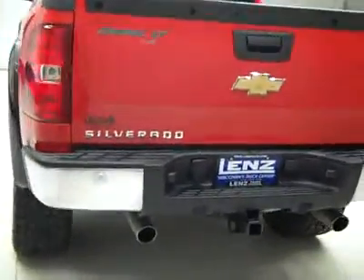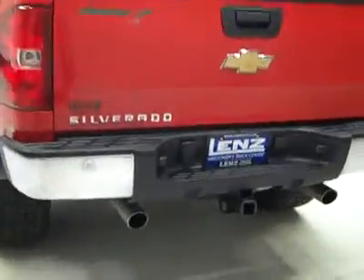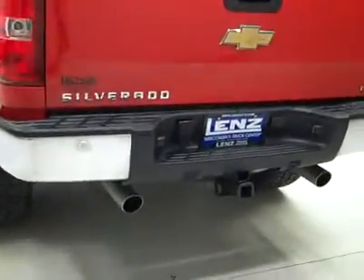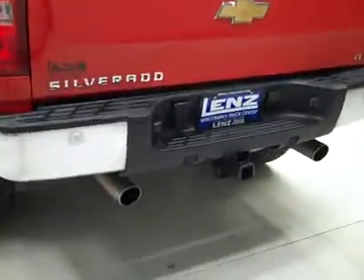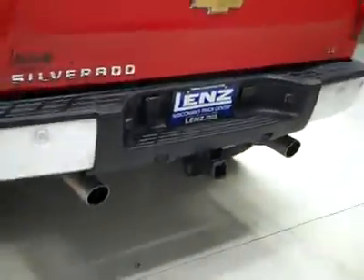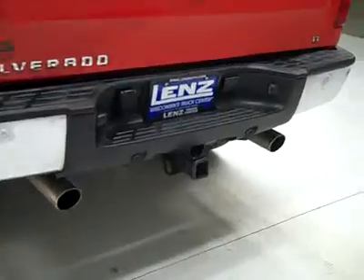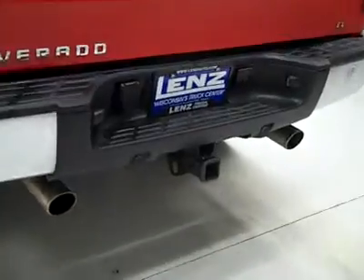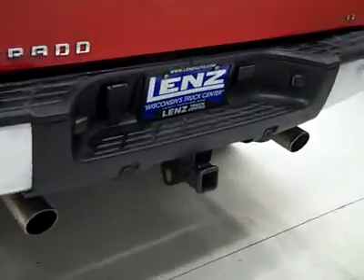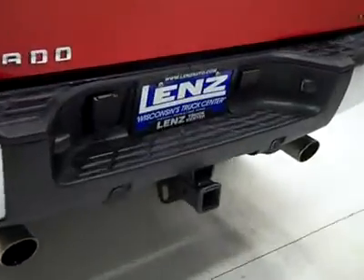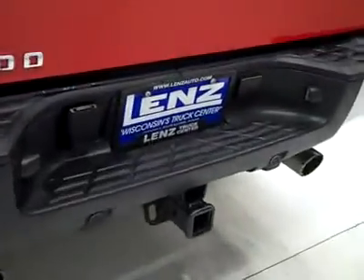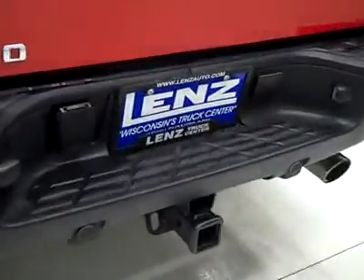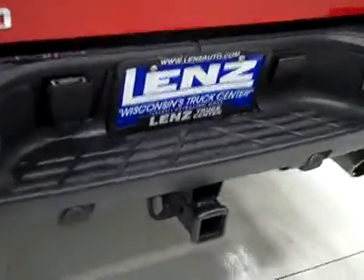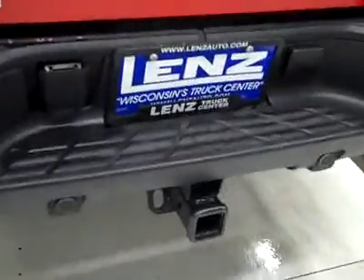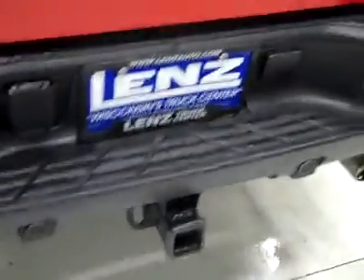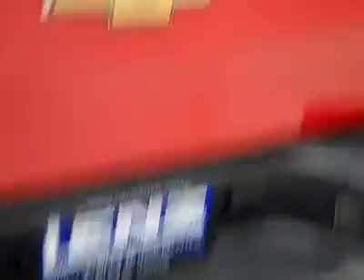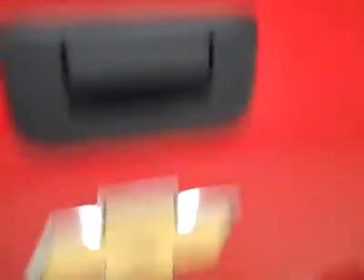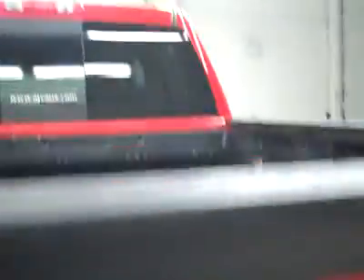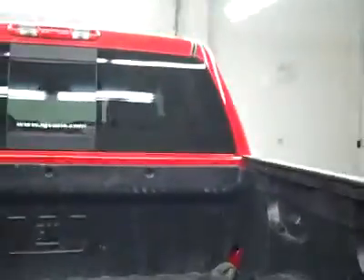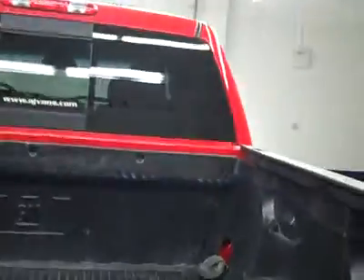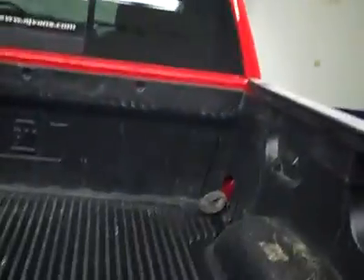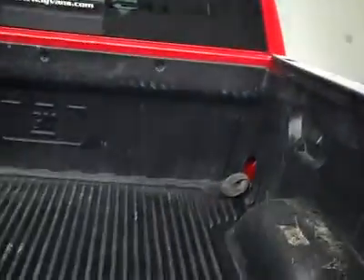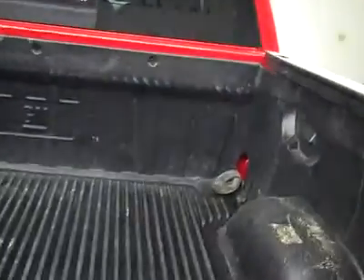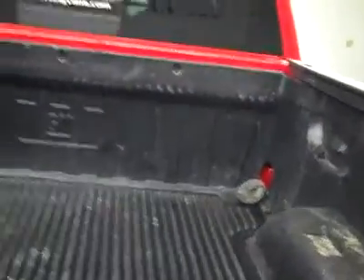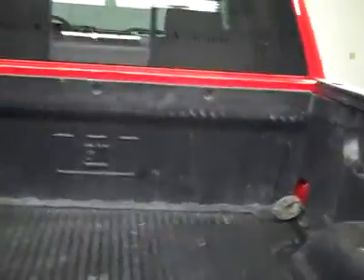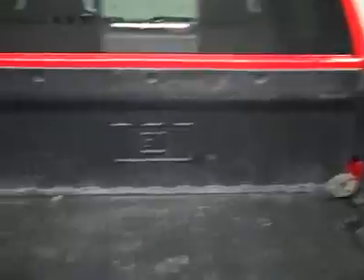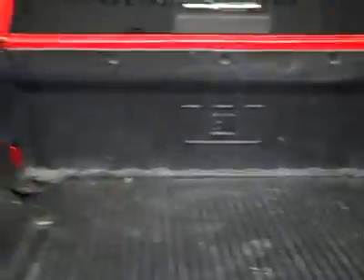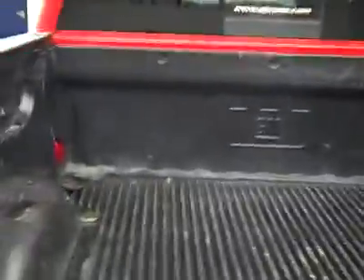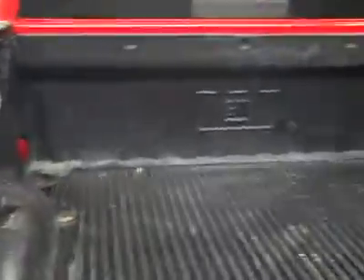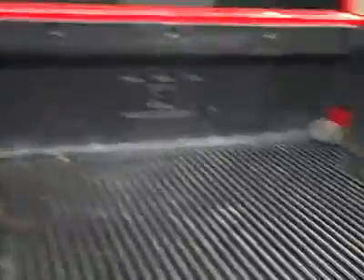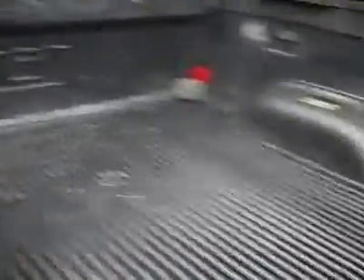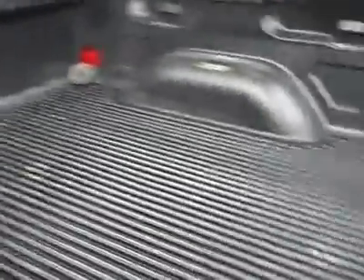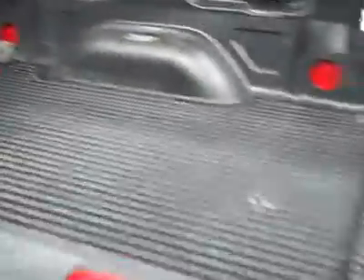Reverse sensors in the bumper, dual exhaust, hitch, transmission cooler, and wiring are all part of the towing package. In the bed itself there's a drop-in bed liner, also in good shape.